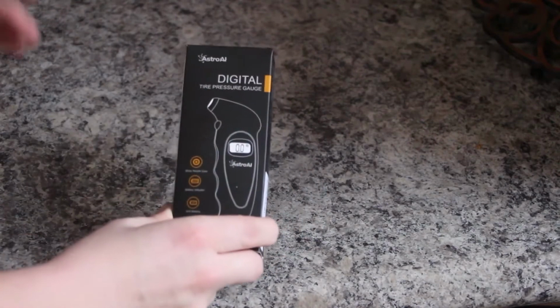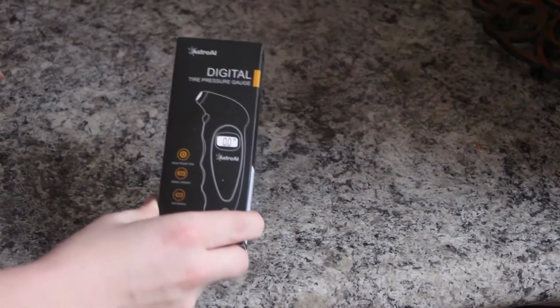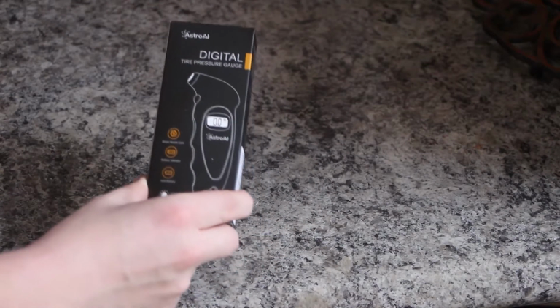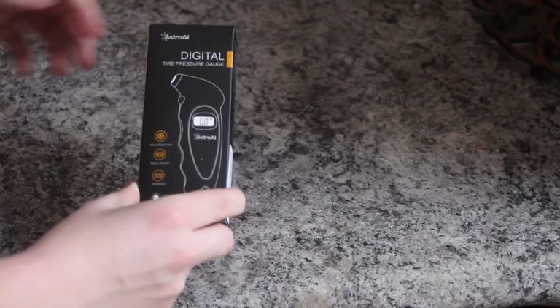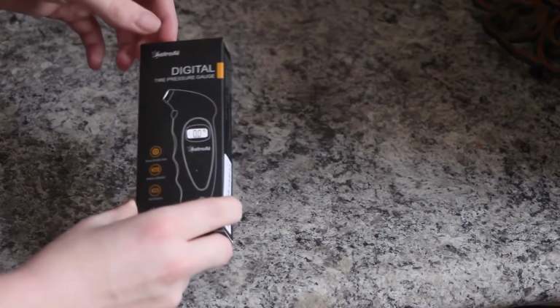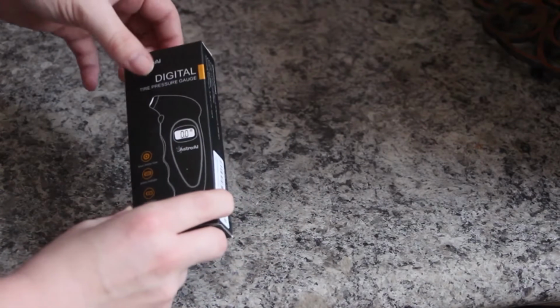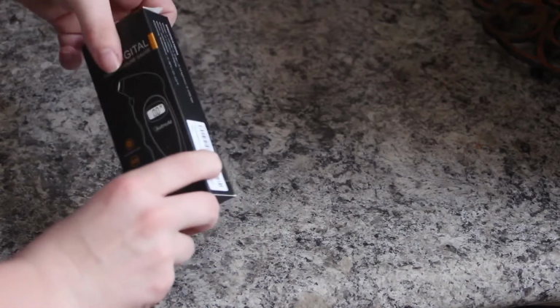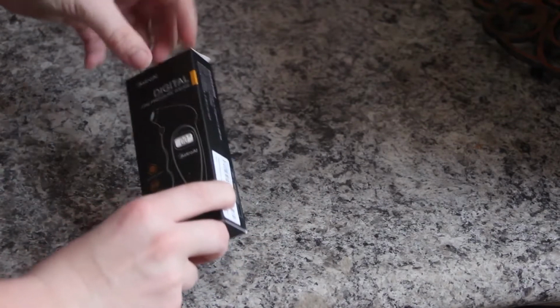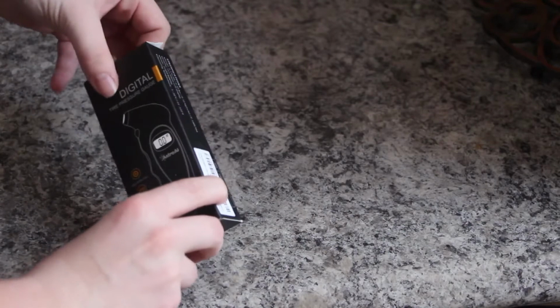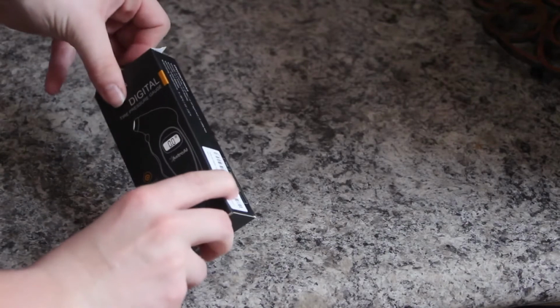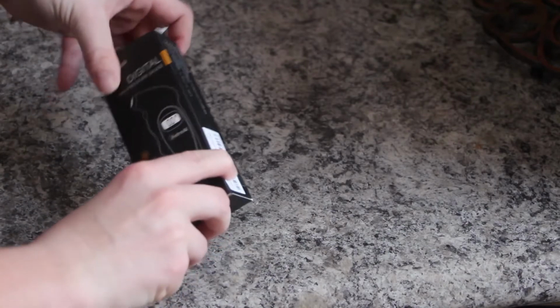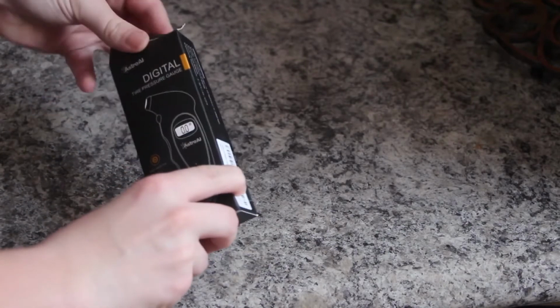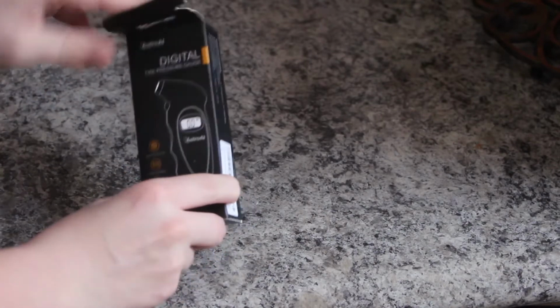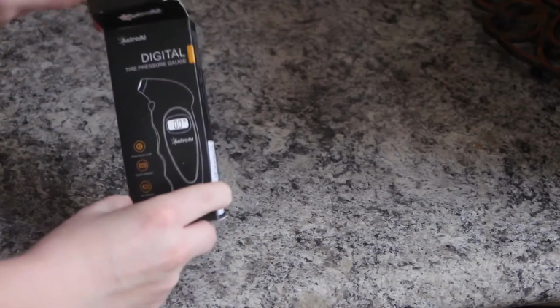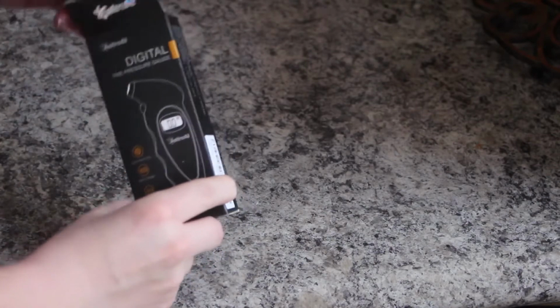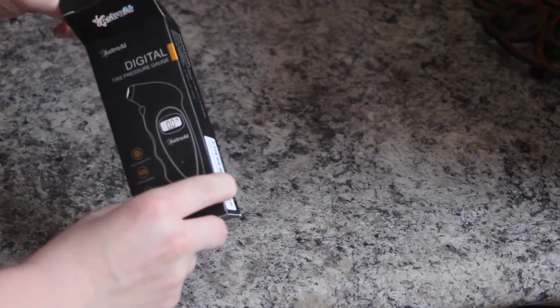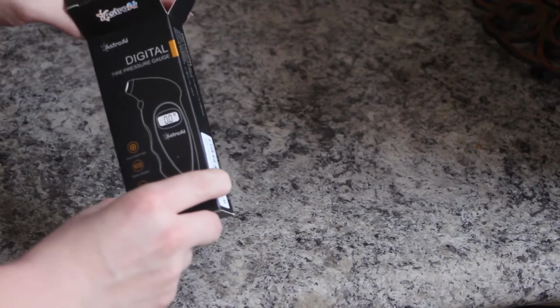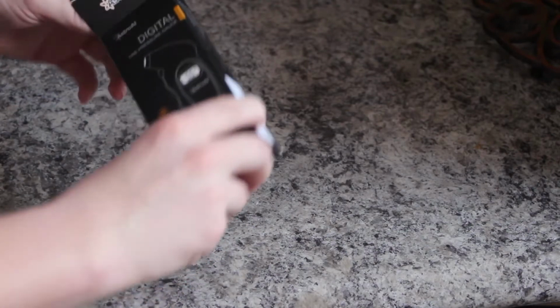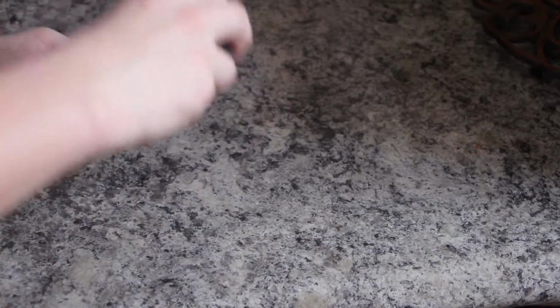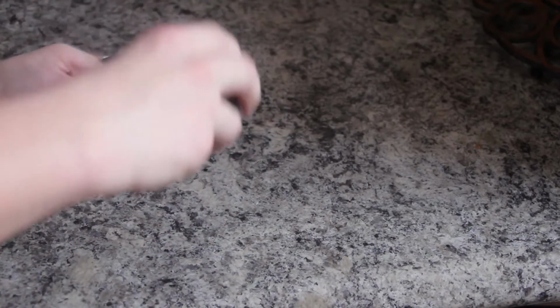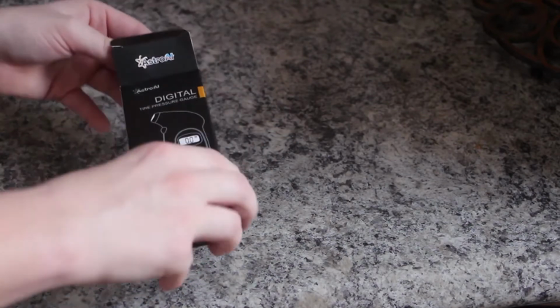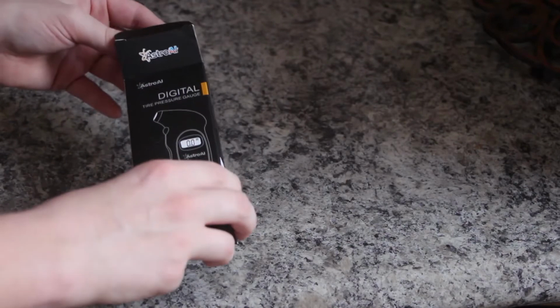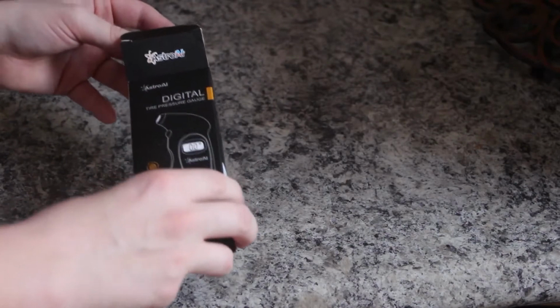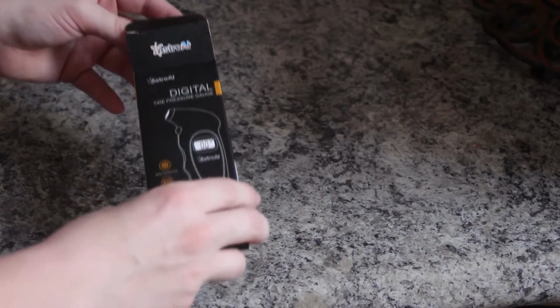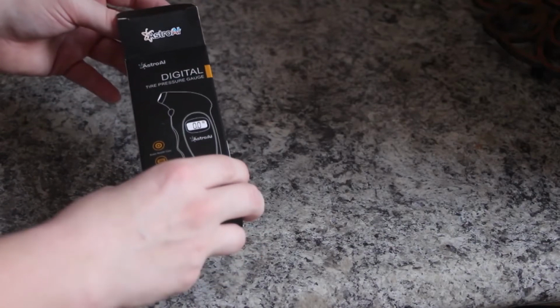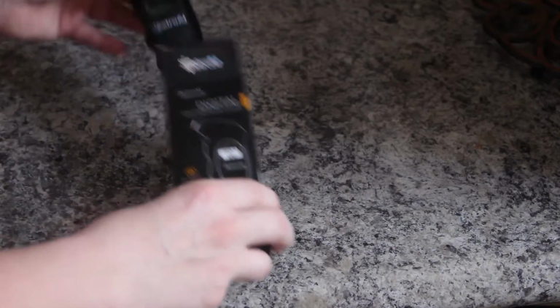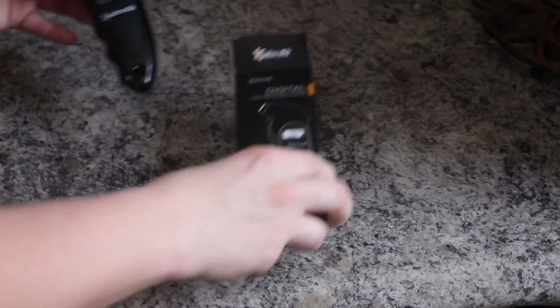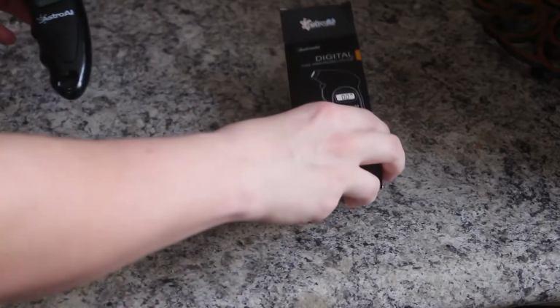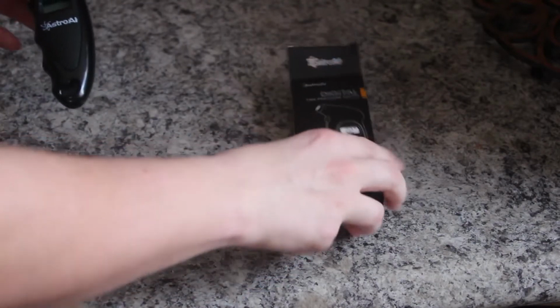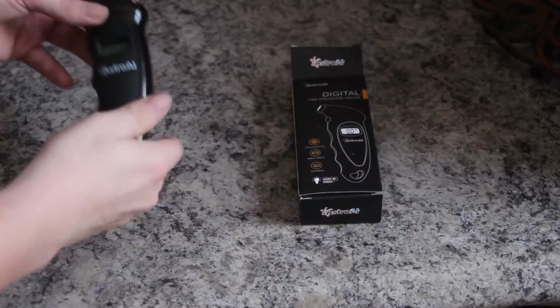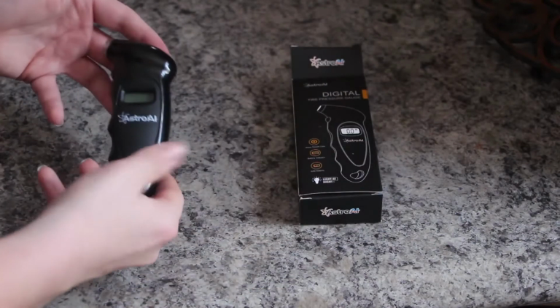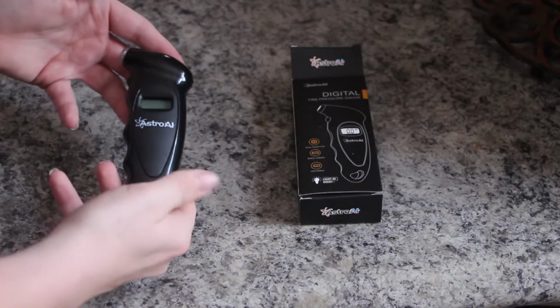This is how it comes in the mail — very straightforward. We'll just open the box here. I've taken the shrink wrap off the tire pressure gauge for simplicity's sake, but this is exactly how it comes.